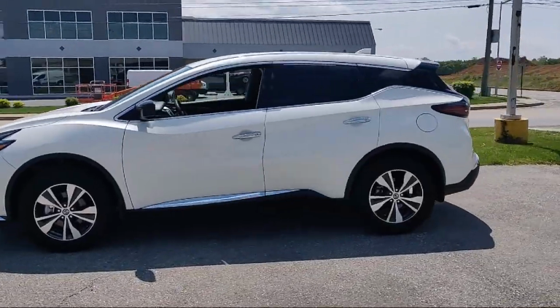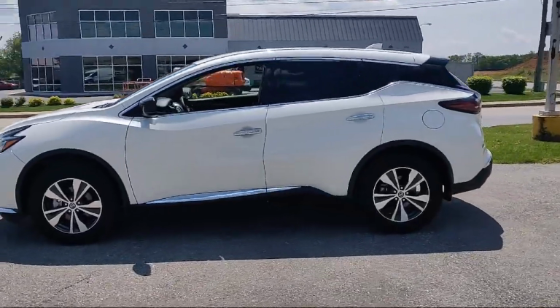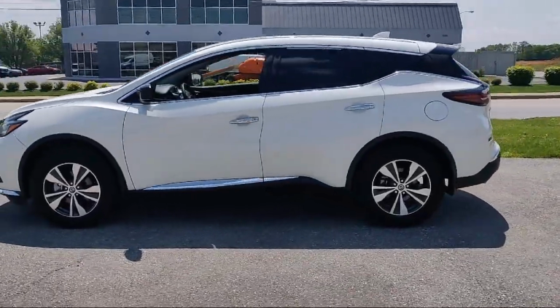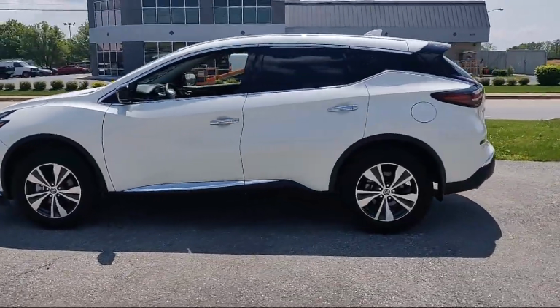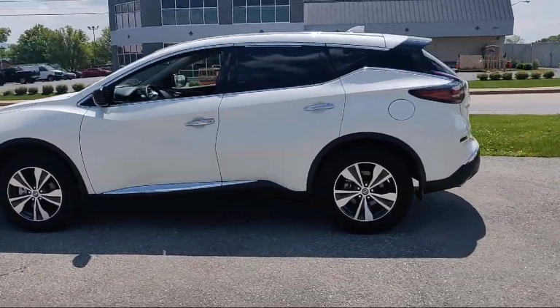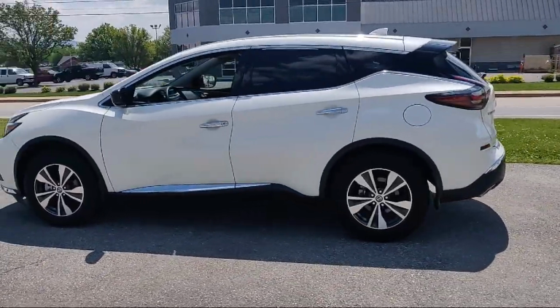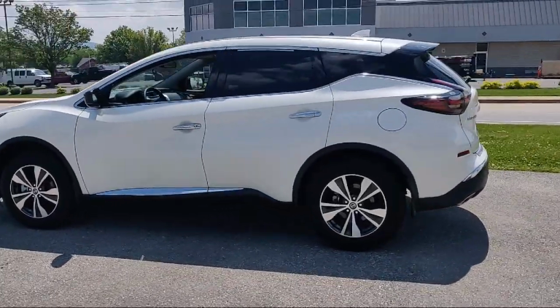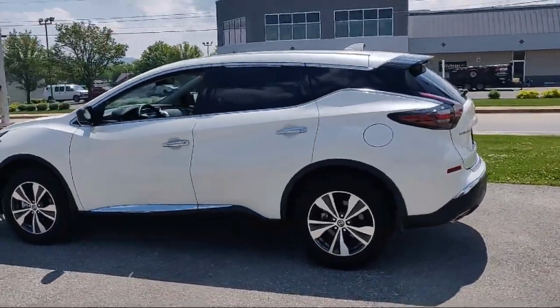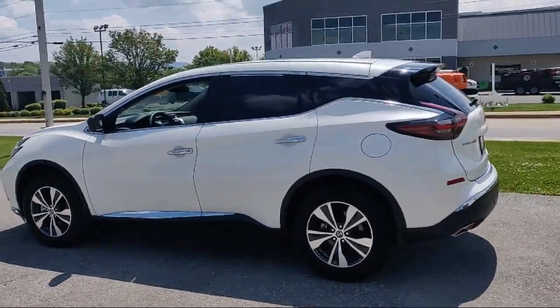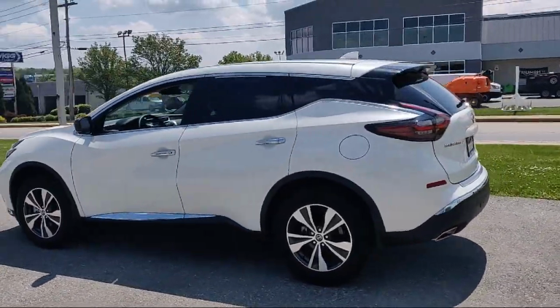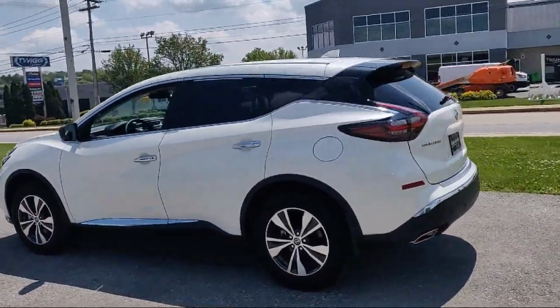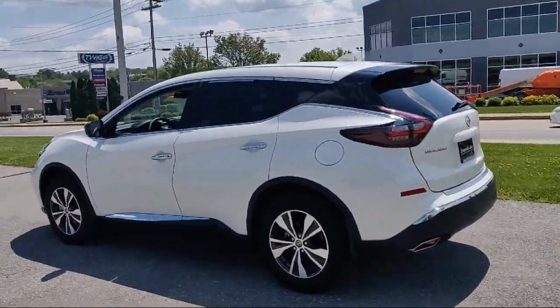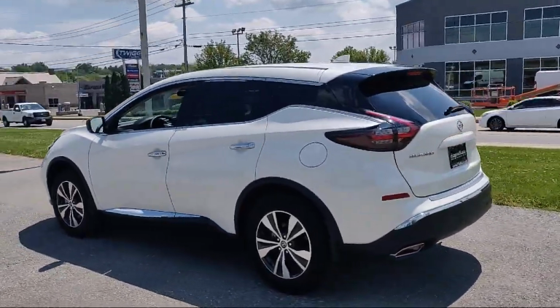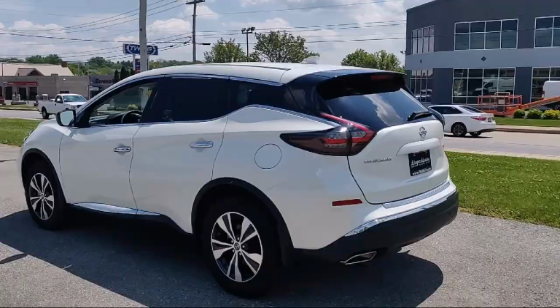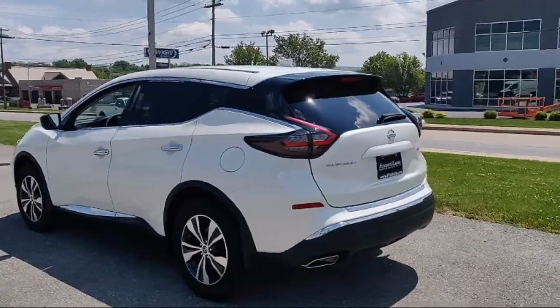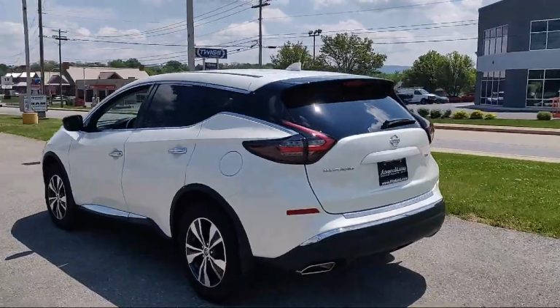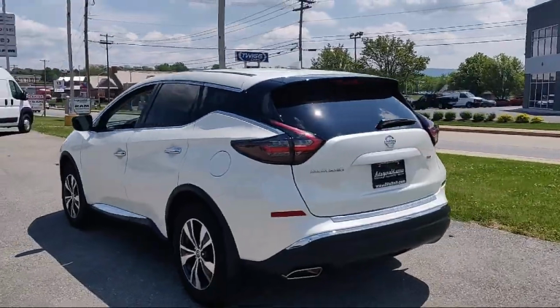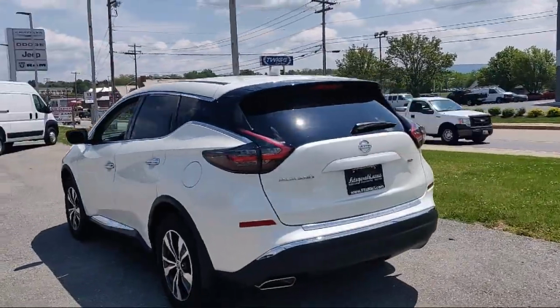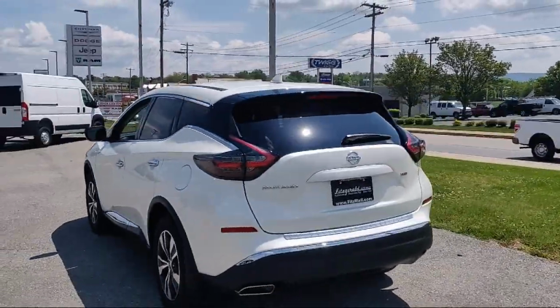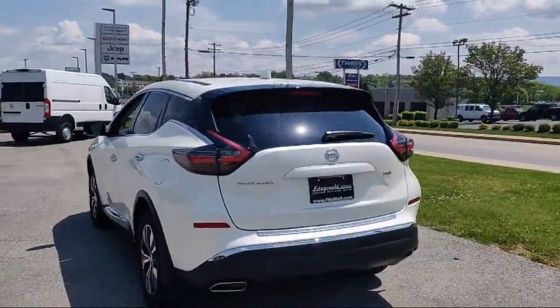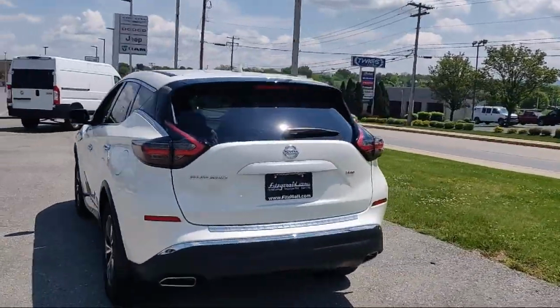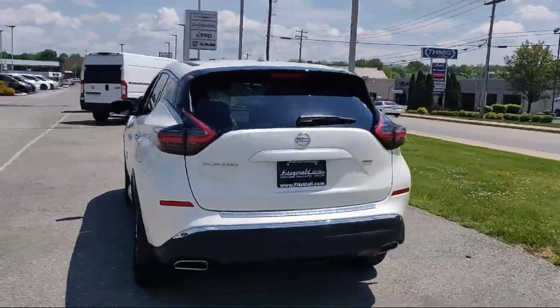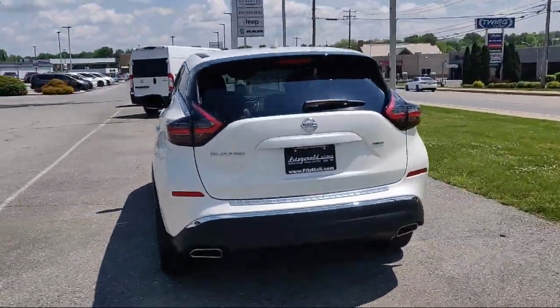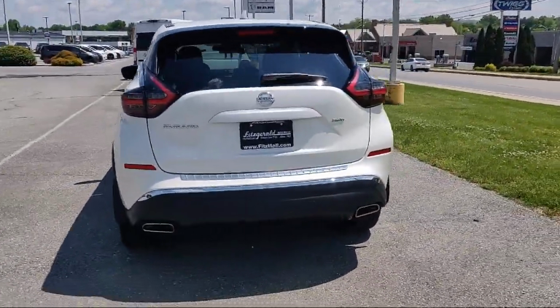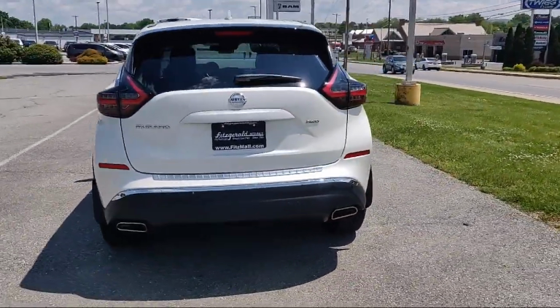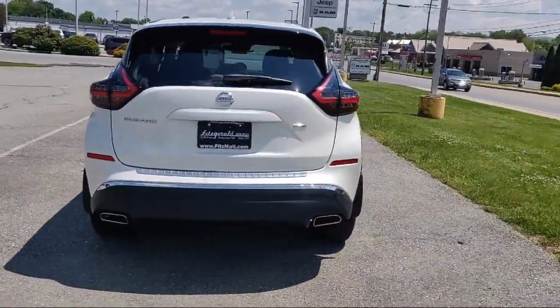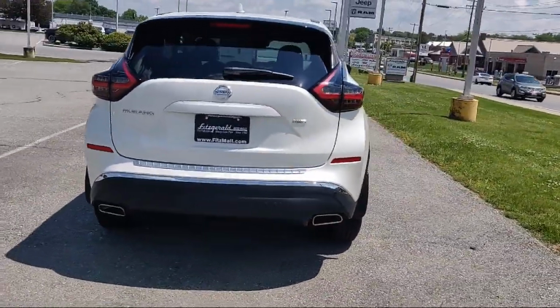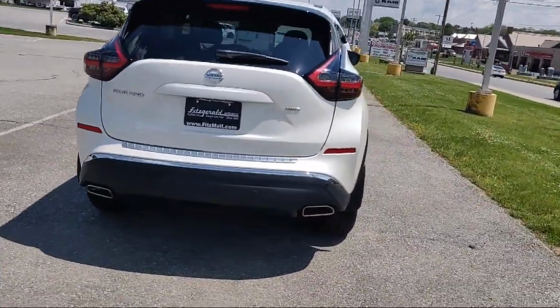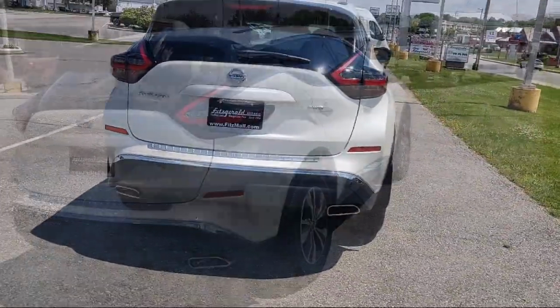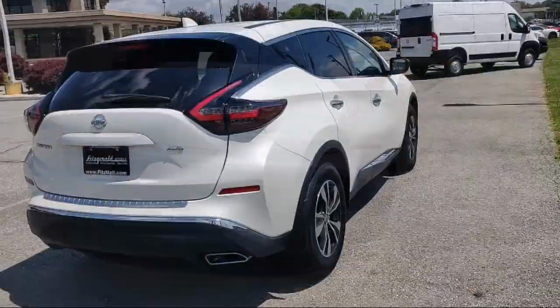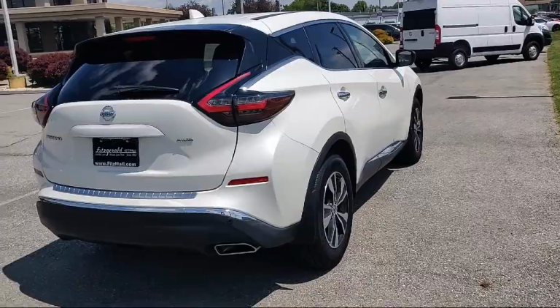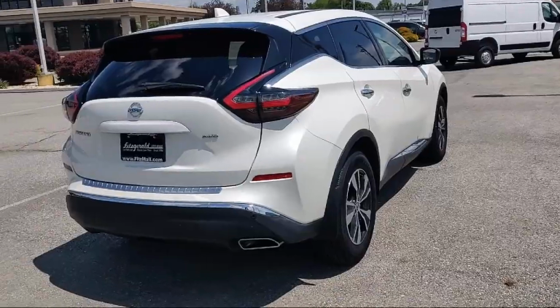Bluetooth auxiliary audio input, in-dash CD MP3 playback, in-dash single disc CD, and has less than 15,000 miles on the odometer.